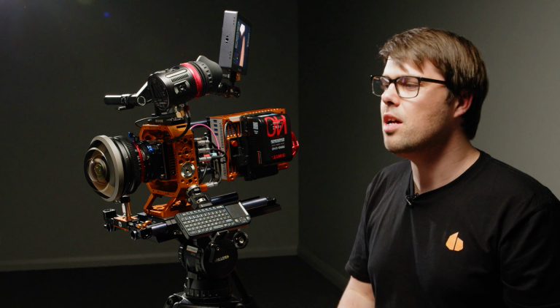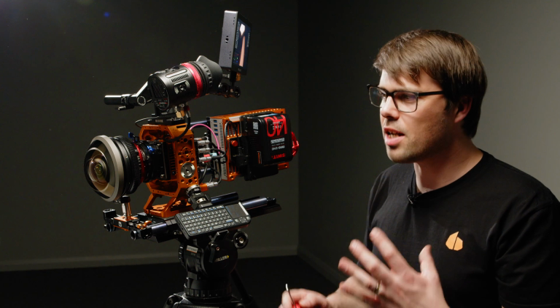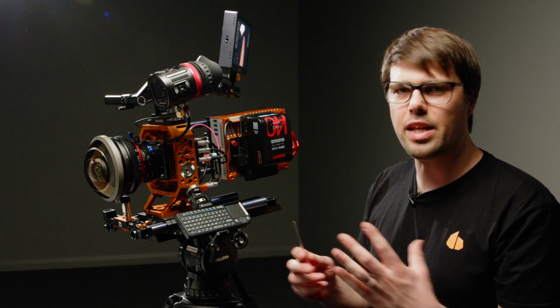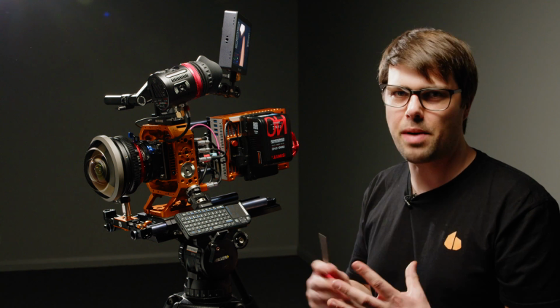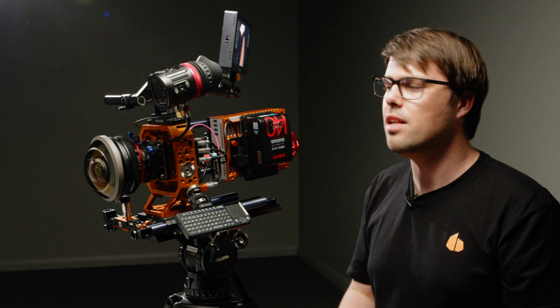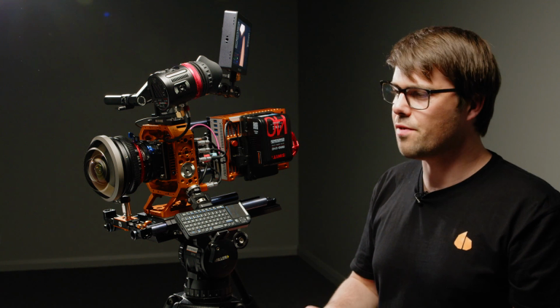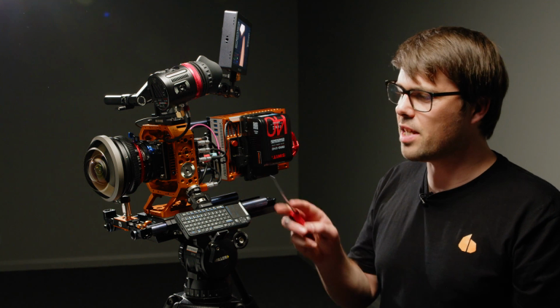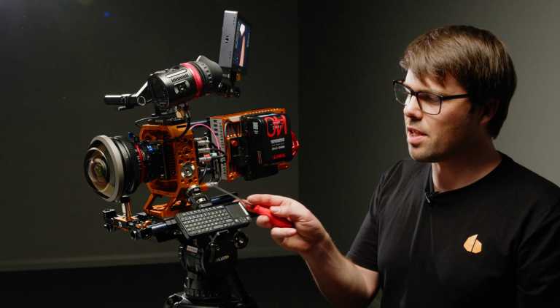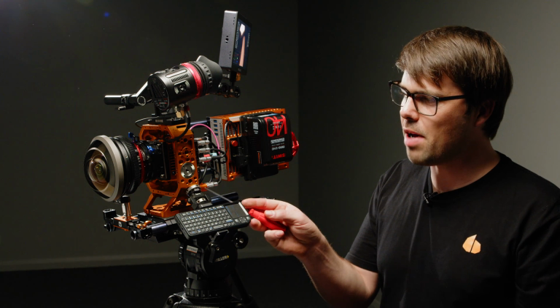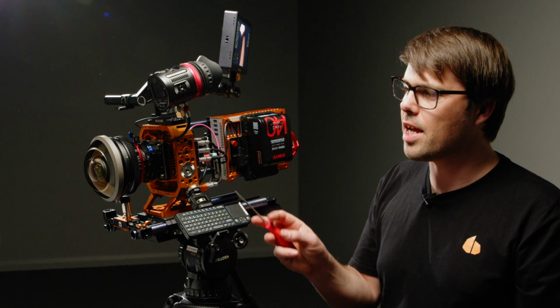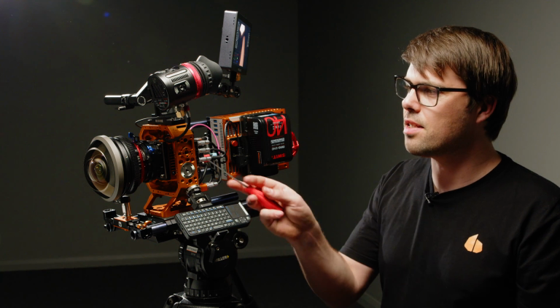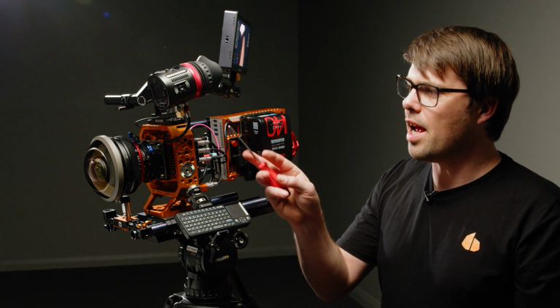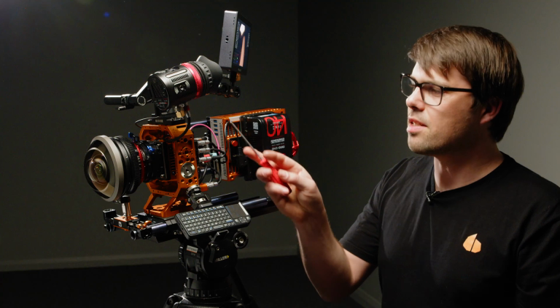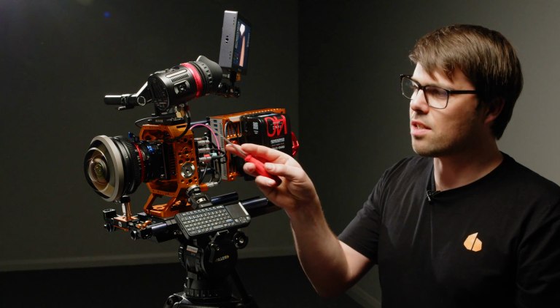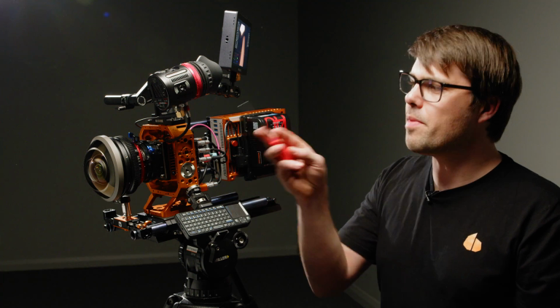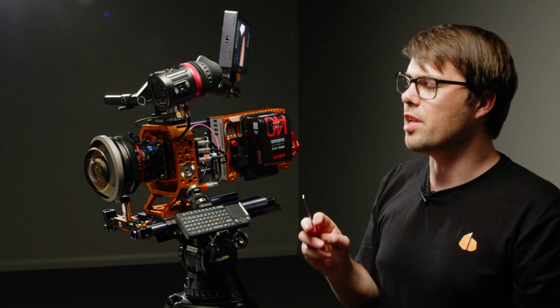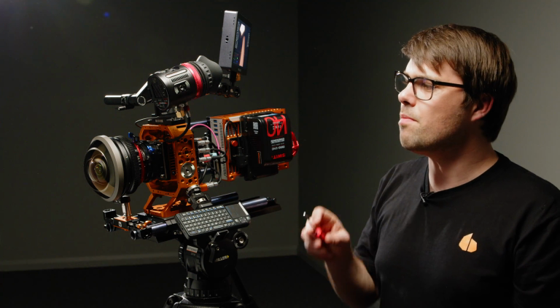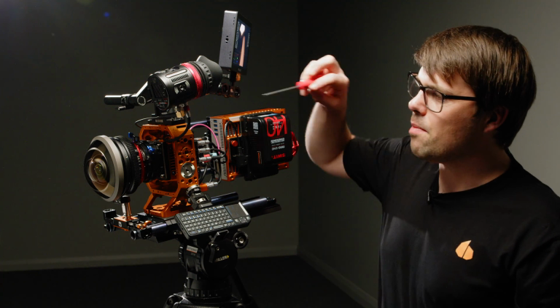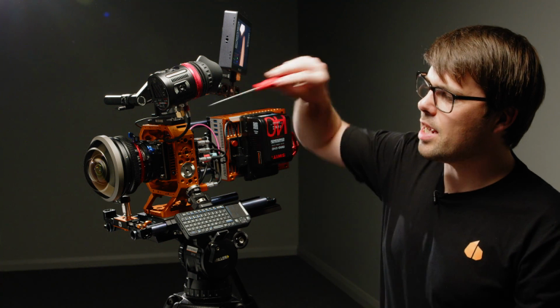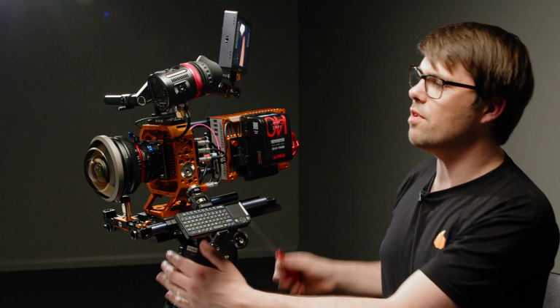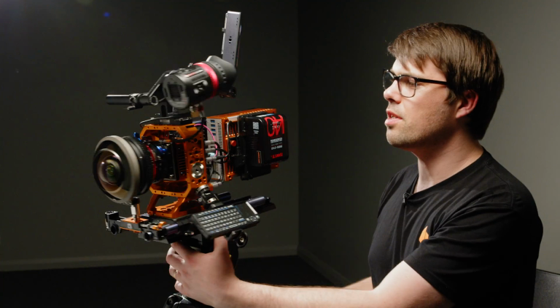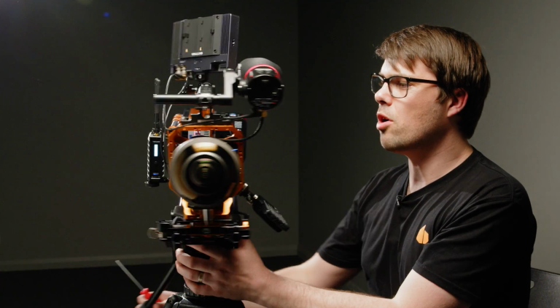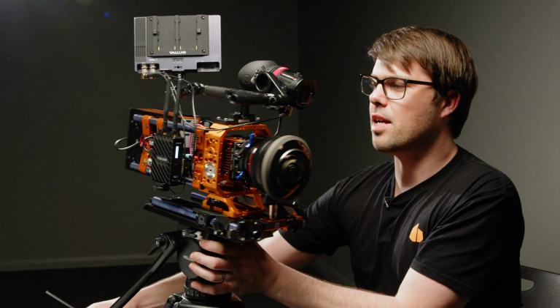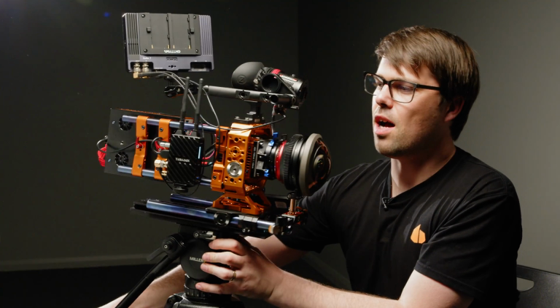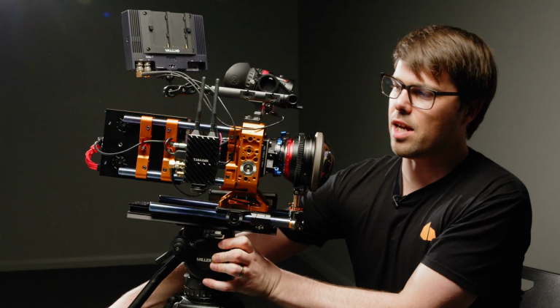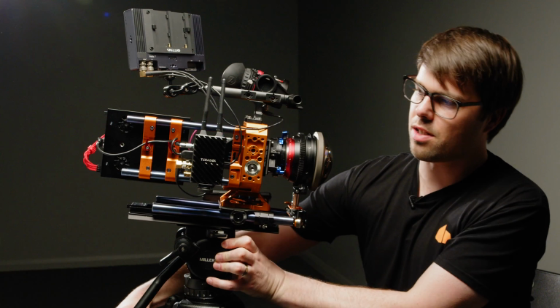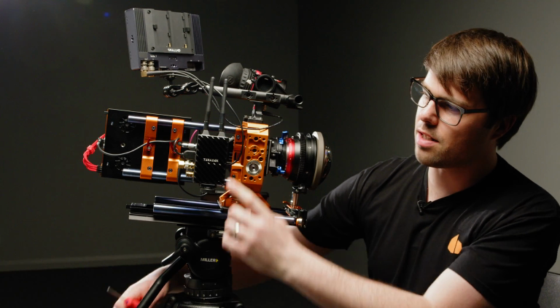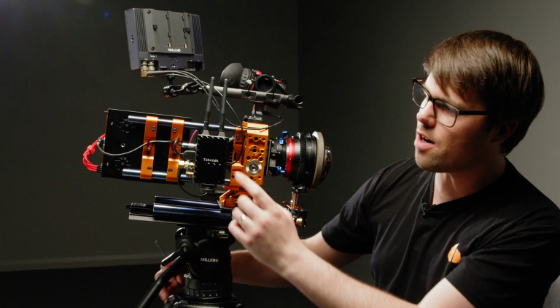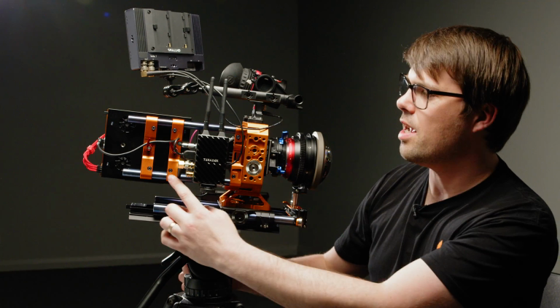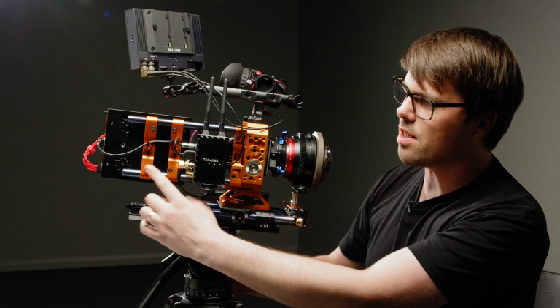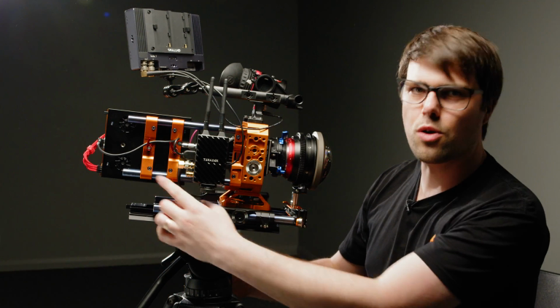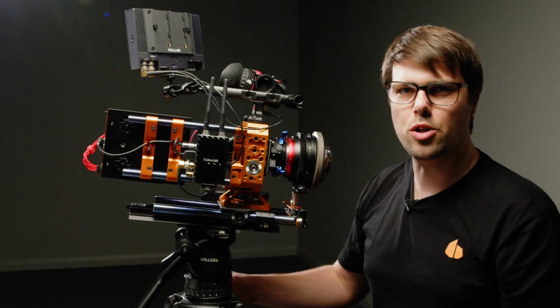It may seem counterintuitive to build out a small camera module into a big camera cage, but the idea is that it gives you space — space for things like power breakouts and rod mounts if you need them. Up the back we've got the rod mount down the side which enables us to mount the Teradek and the recording module.